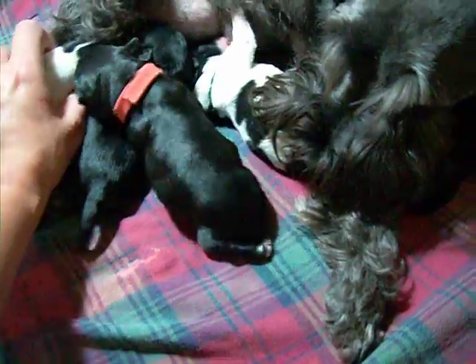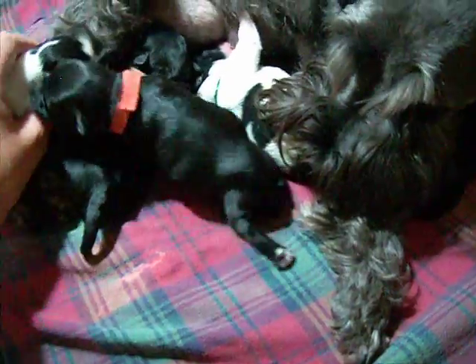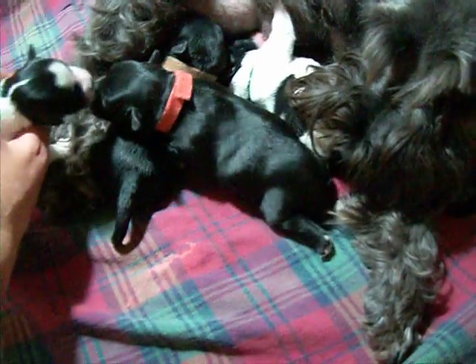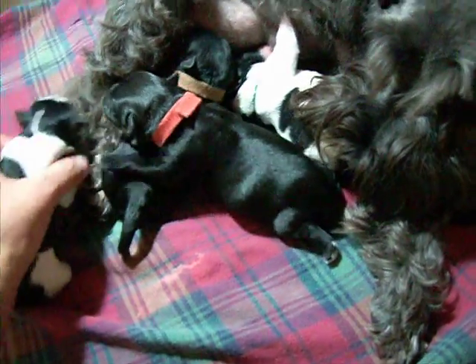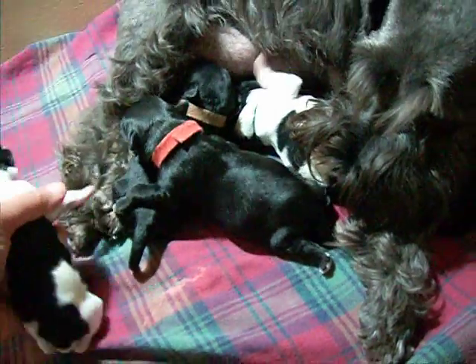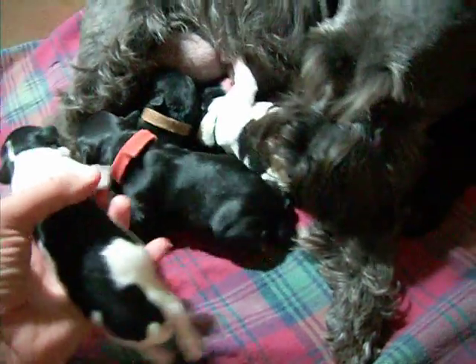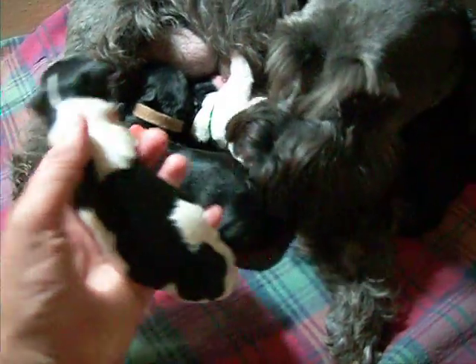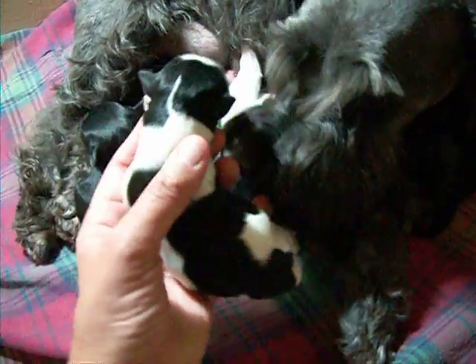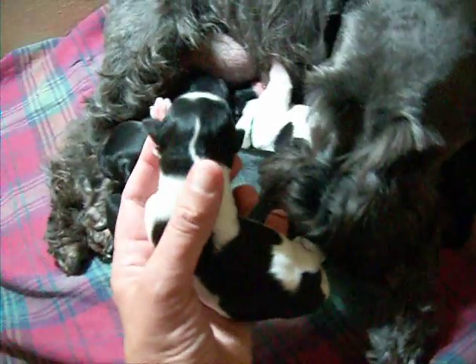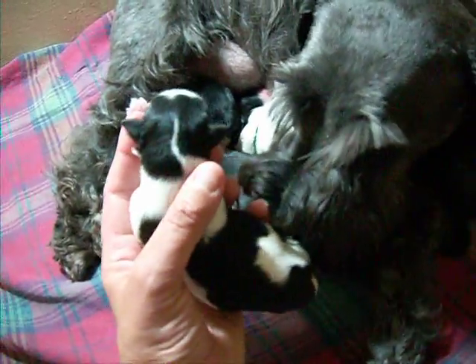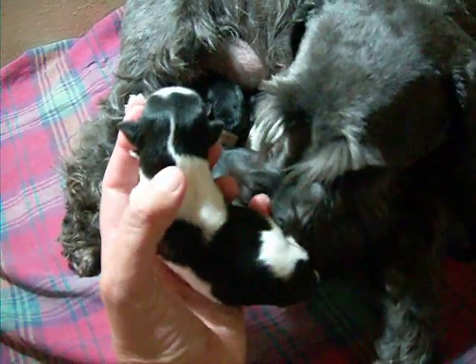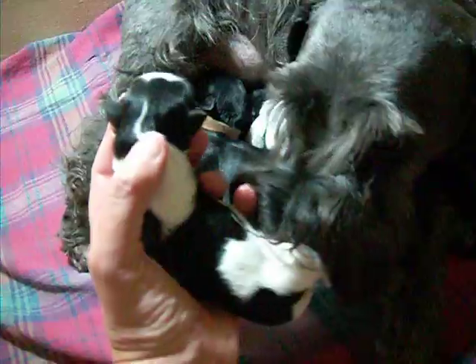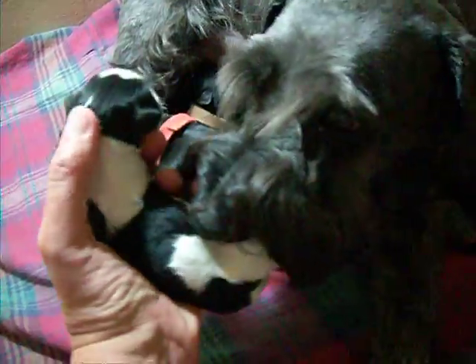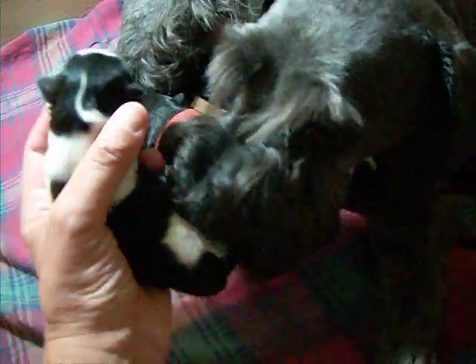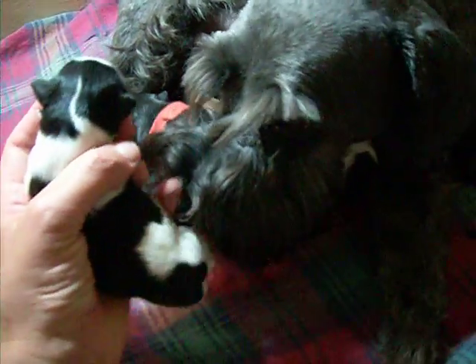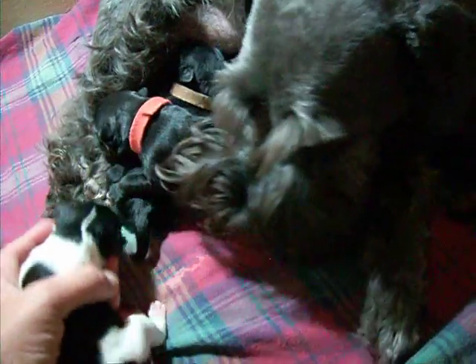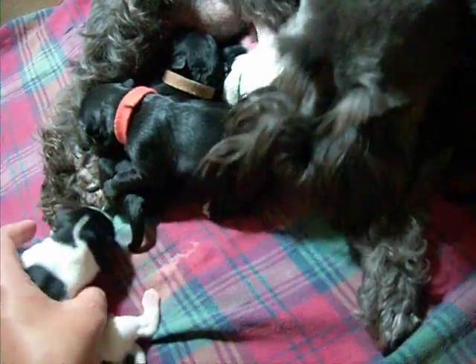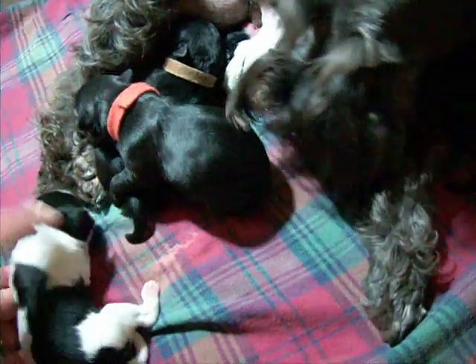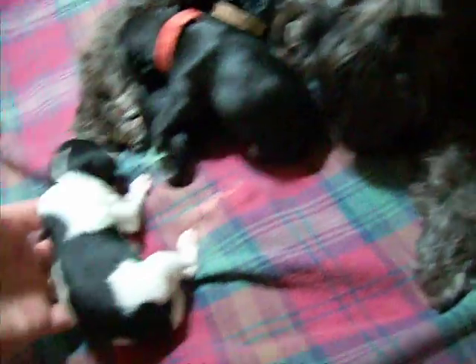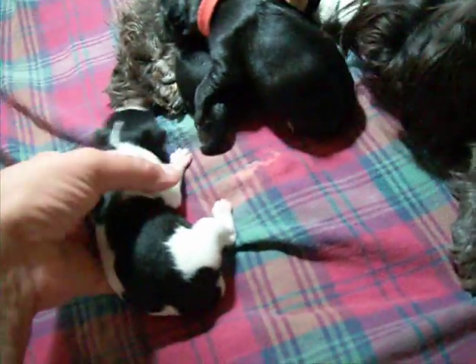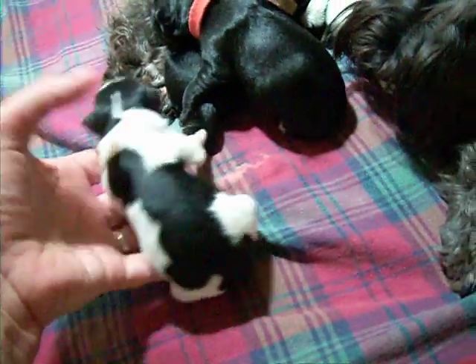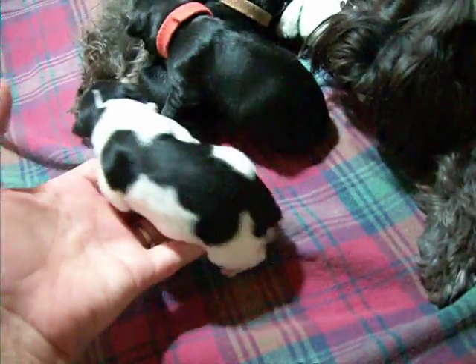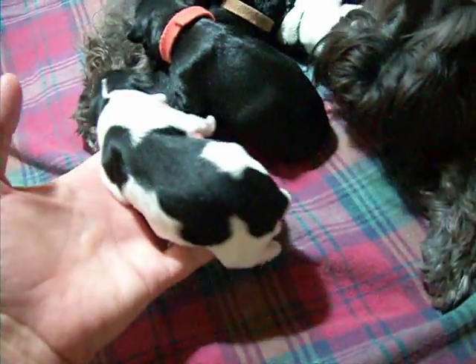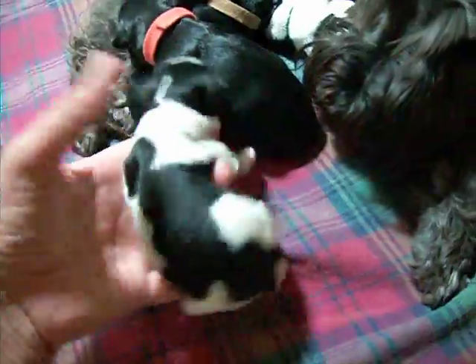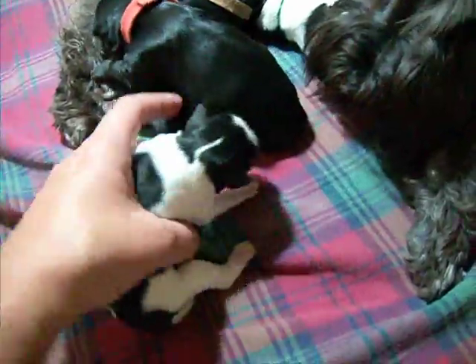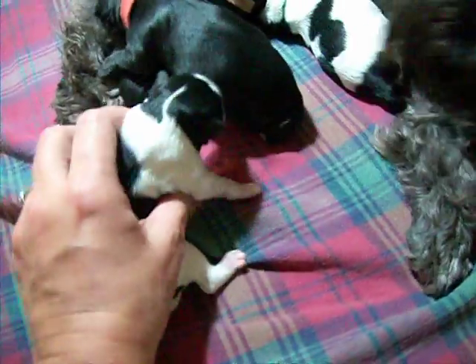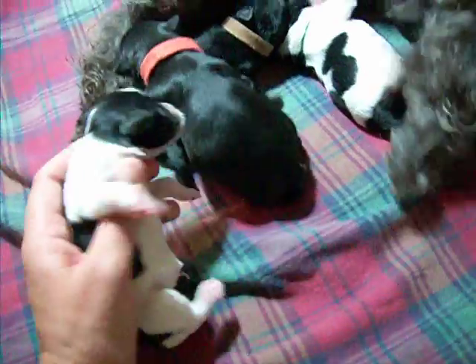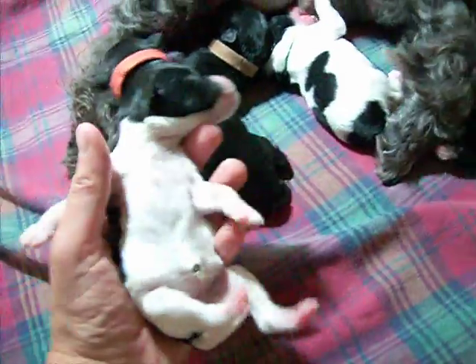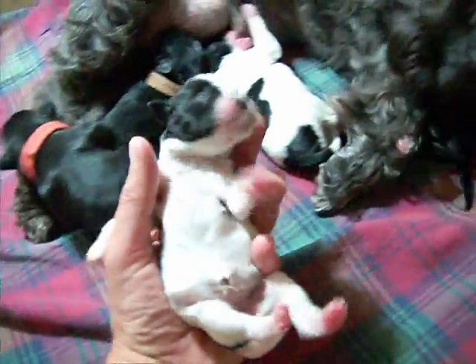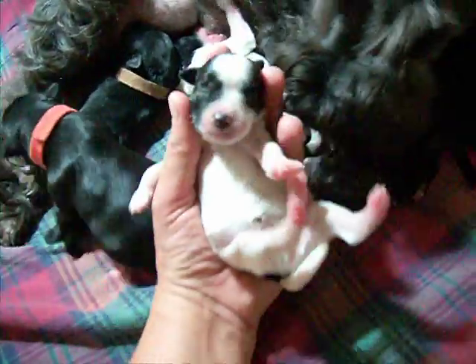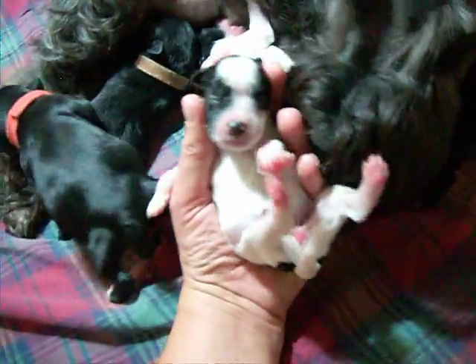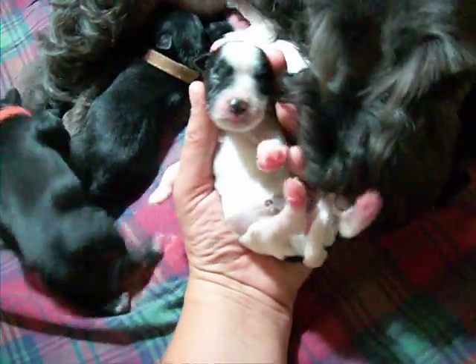This is one of the girls — a black party girl. I love her little thread of white going up her head. Lots of nice black markings and quite a white face and muzzle.